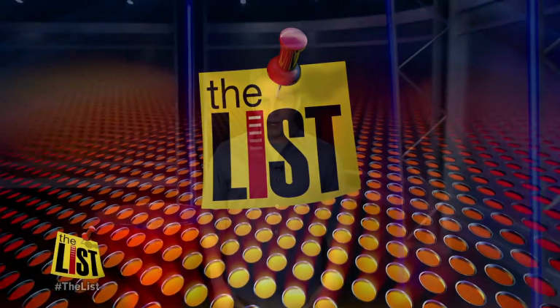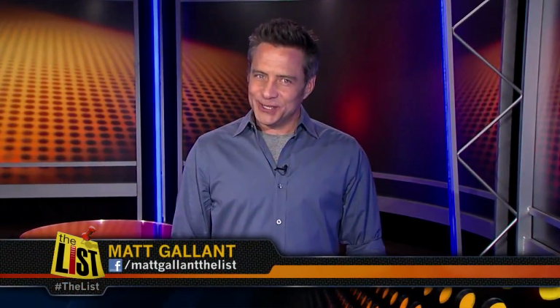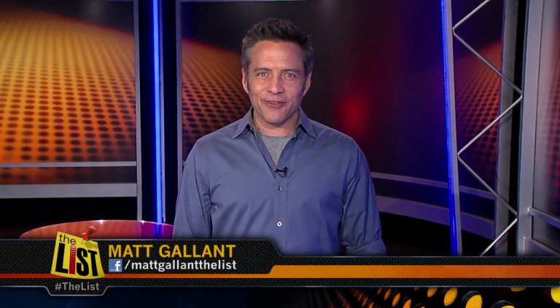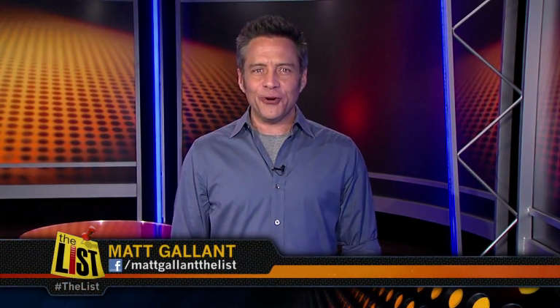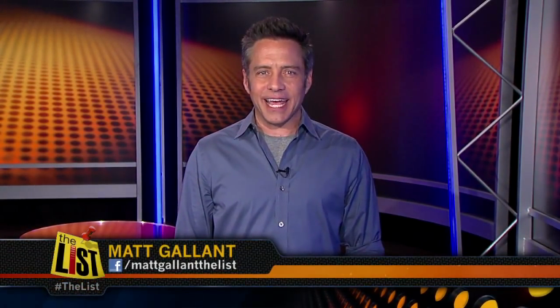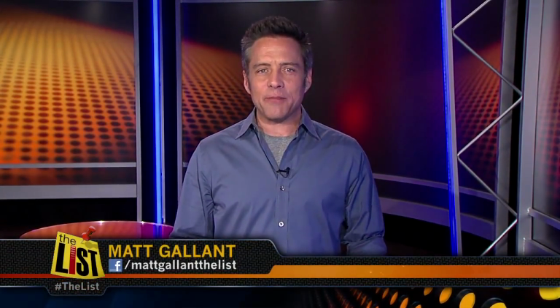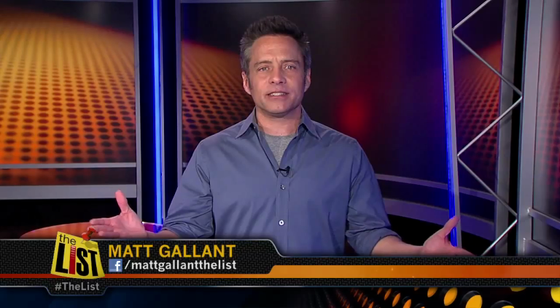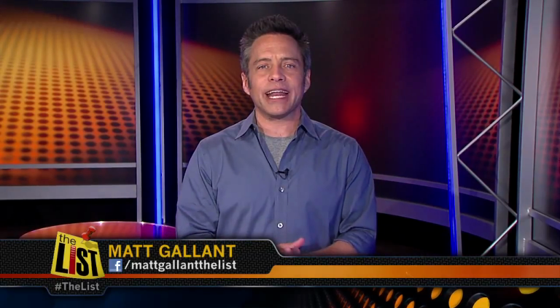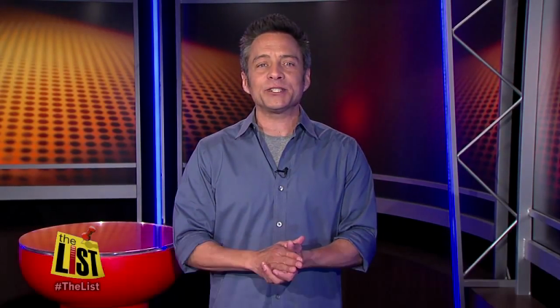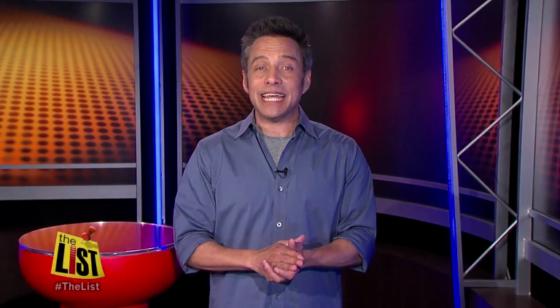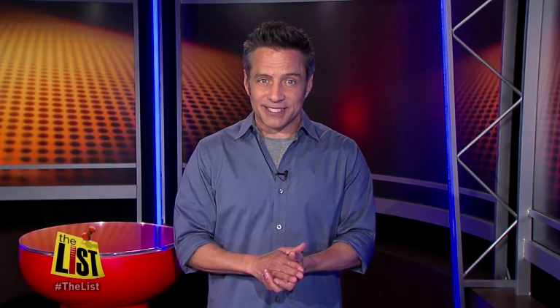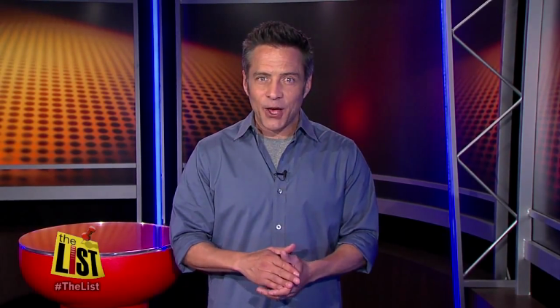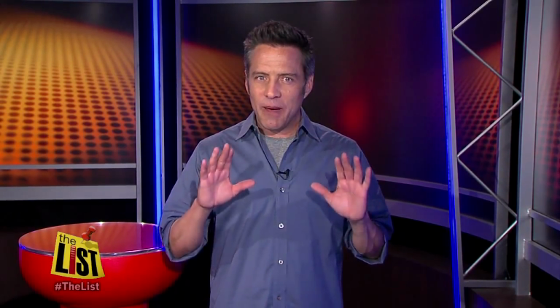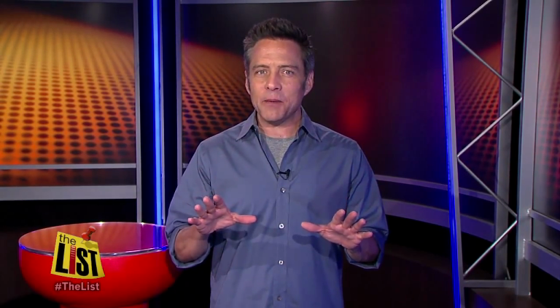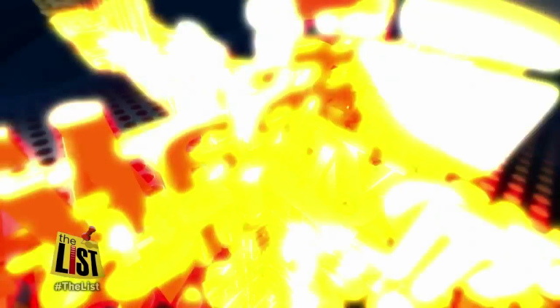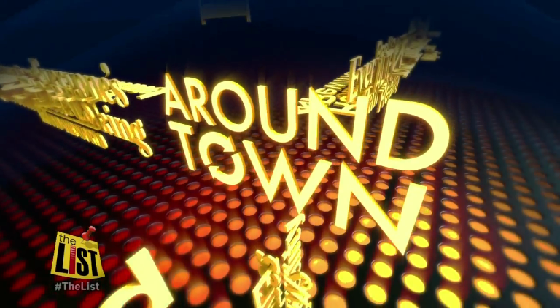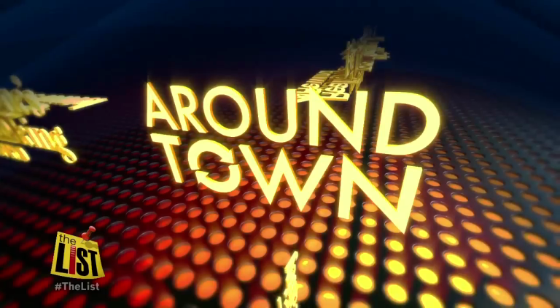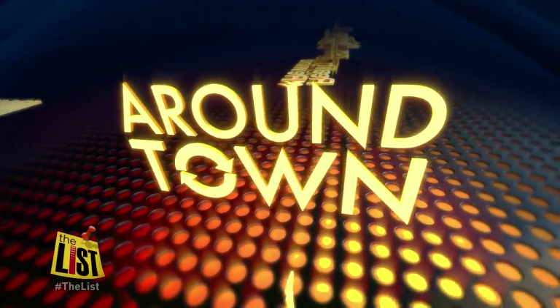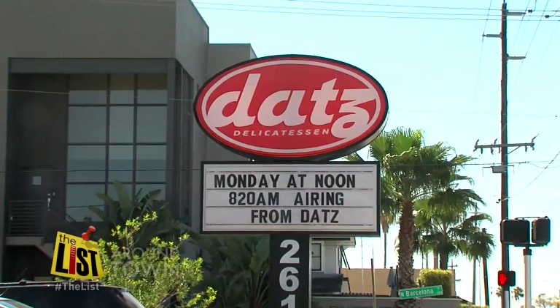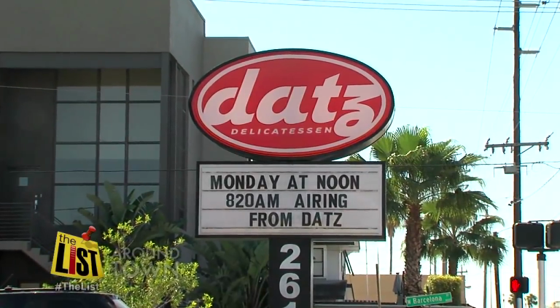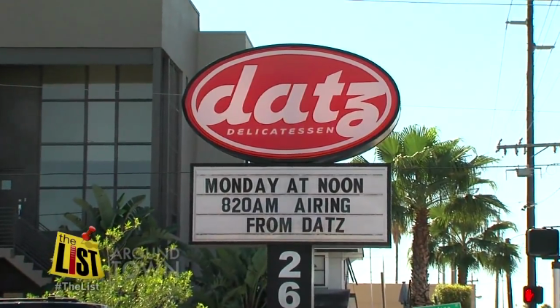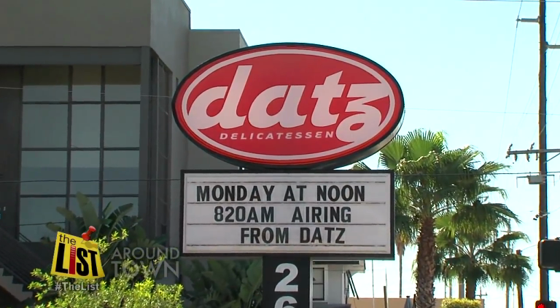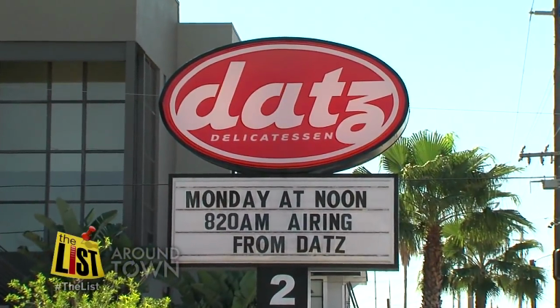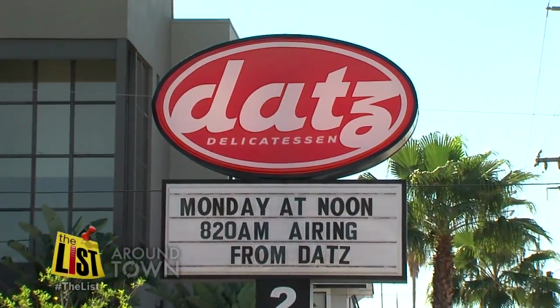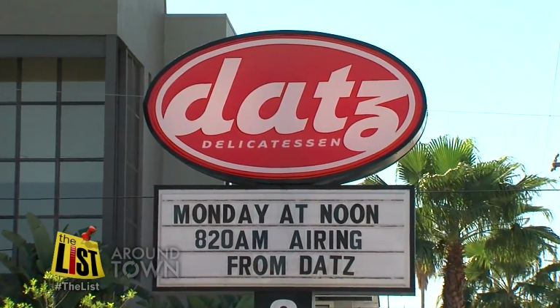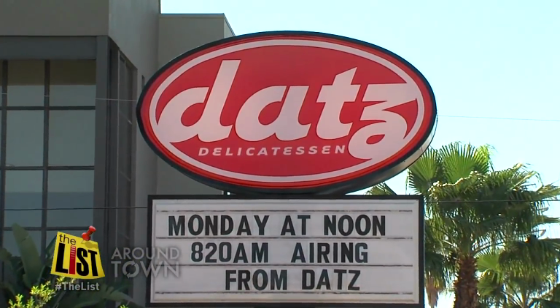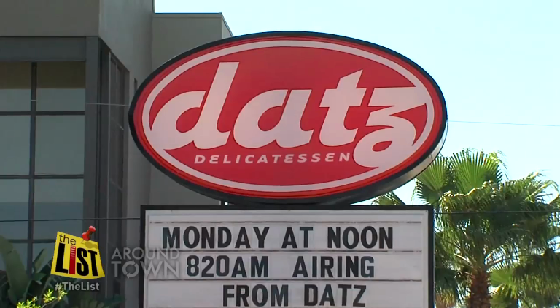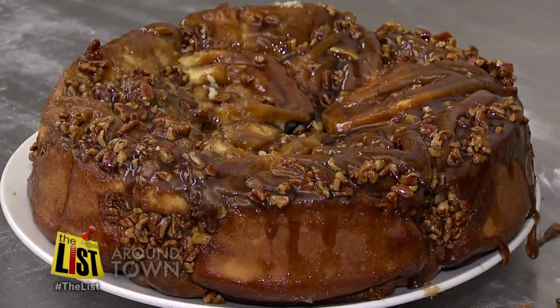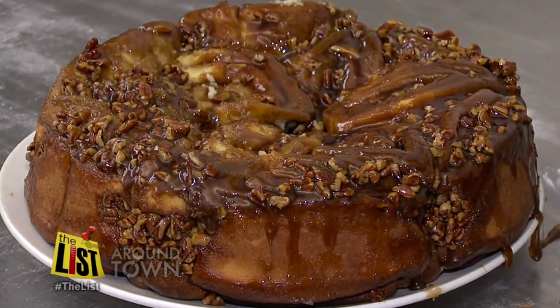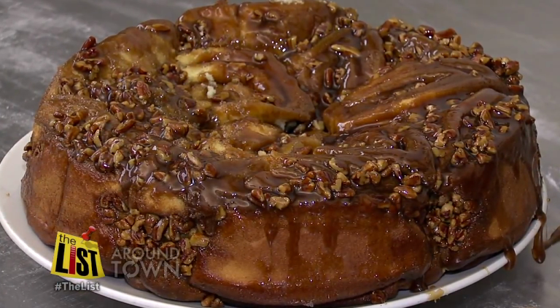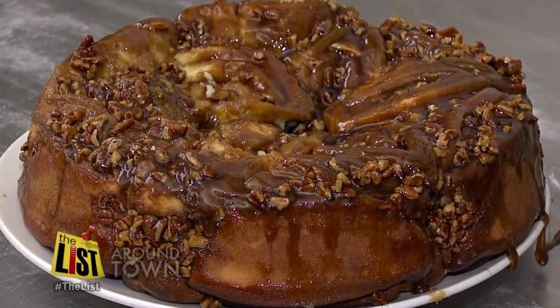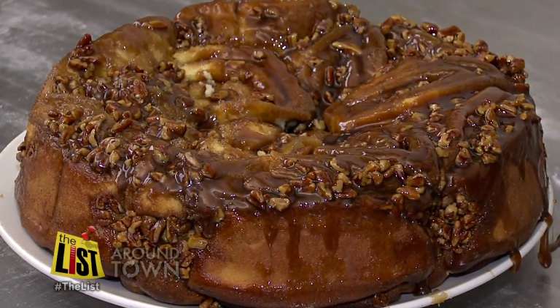We do love a good food holiday. Jake Peterson is celebrating National Sticky Buns Day with the best sticky buns recipe you'll find around town. What's that delicious smell around Dats Deli? Thank goodness for National Sticky Buns Day.